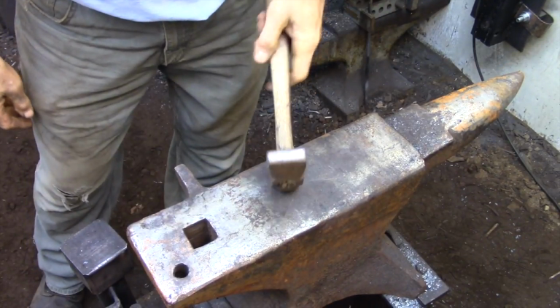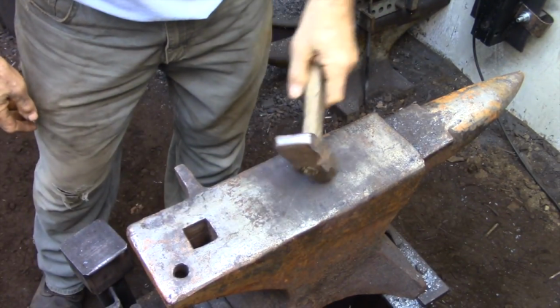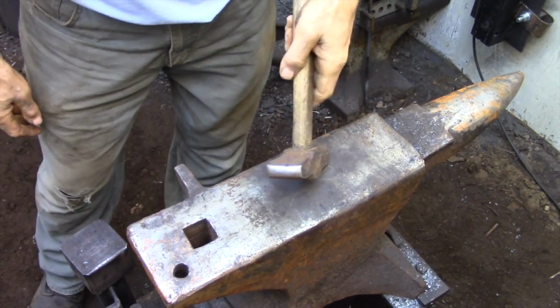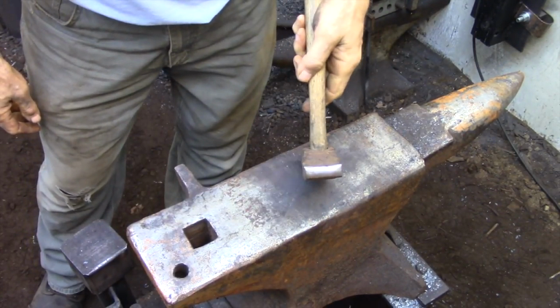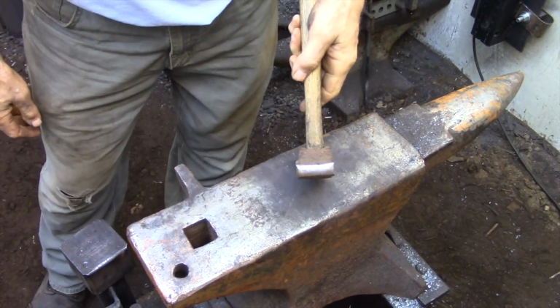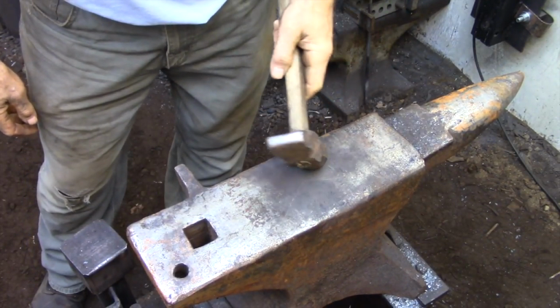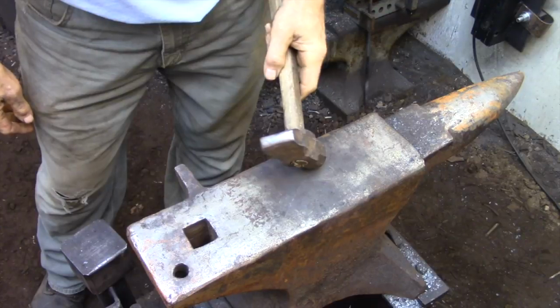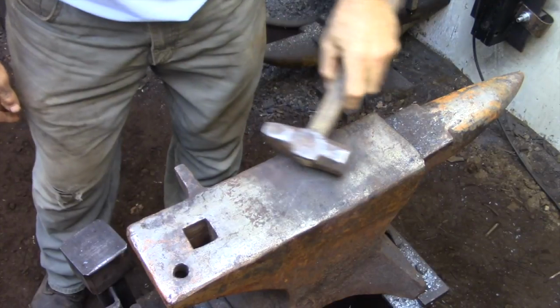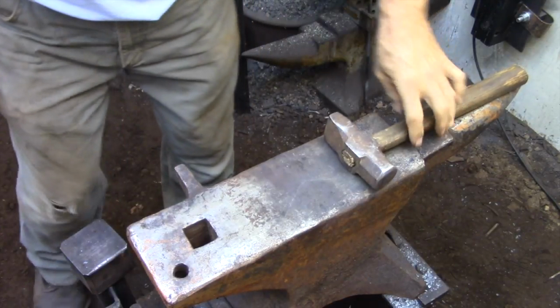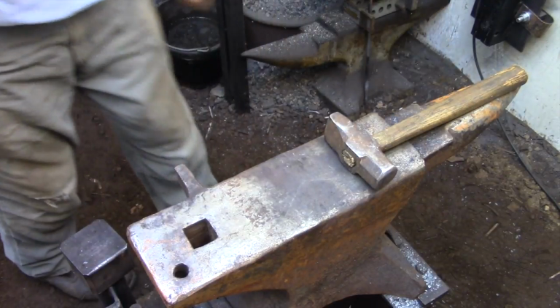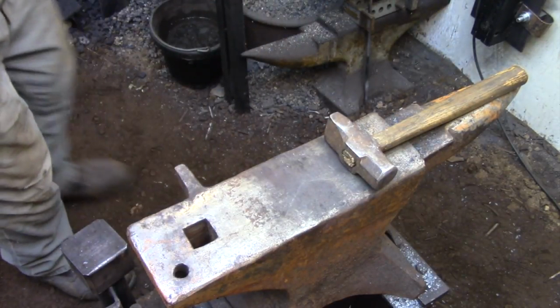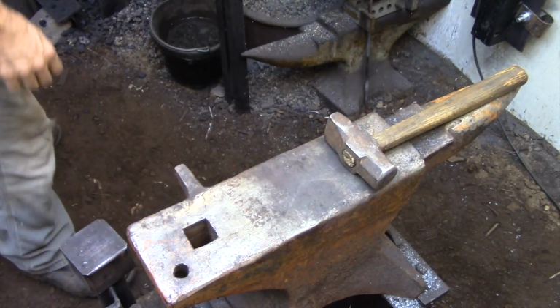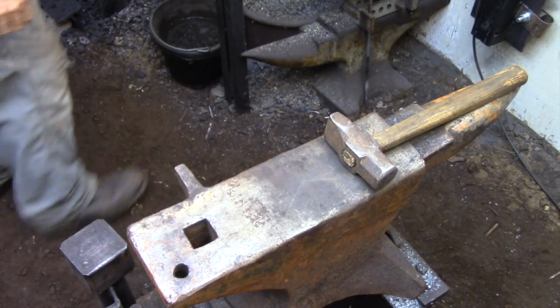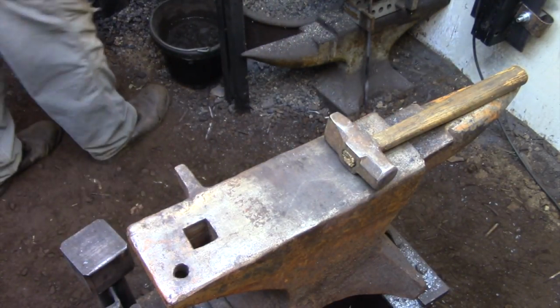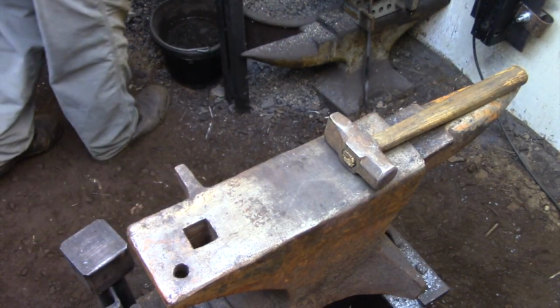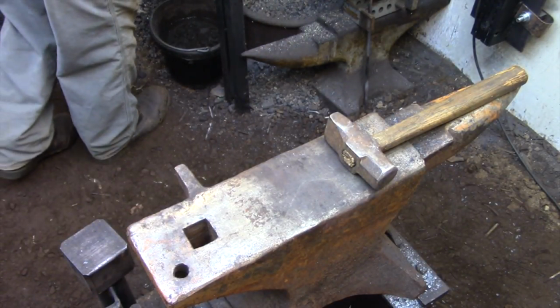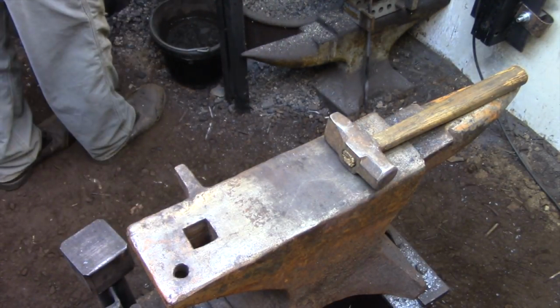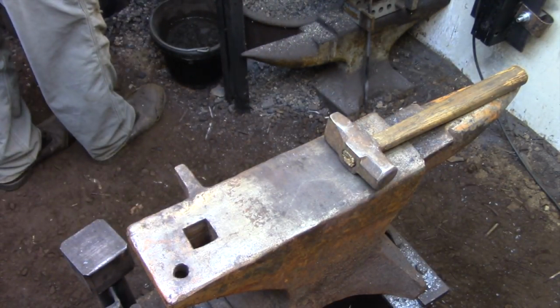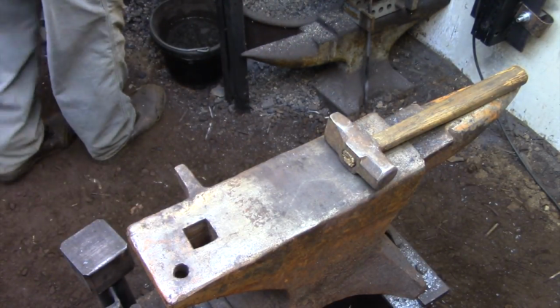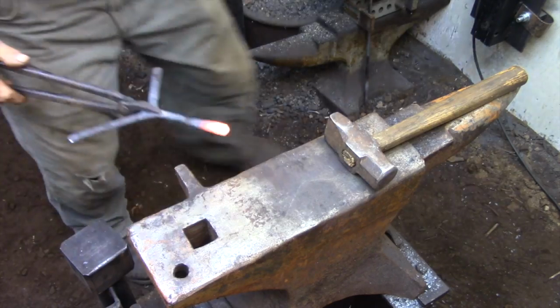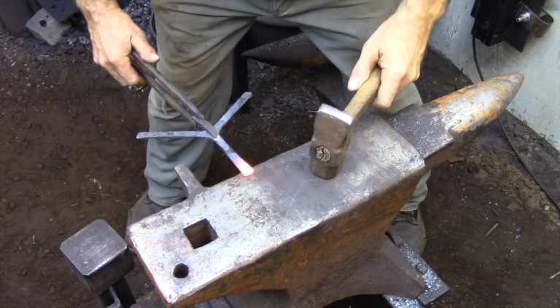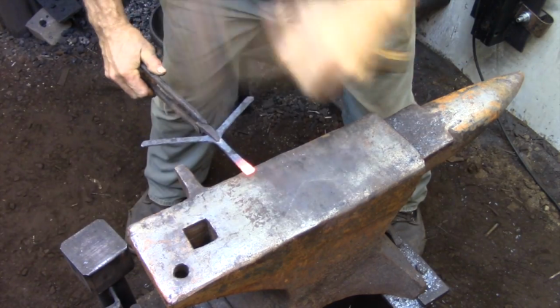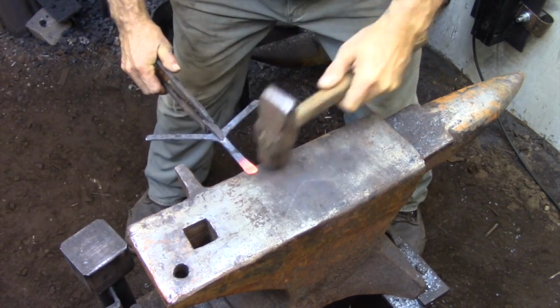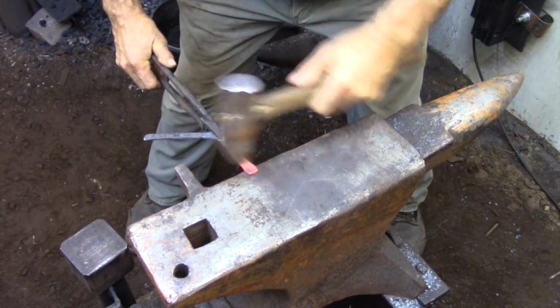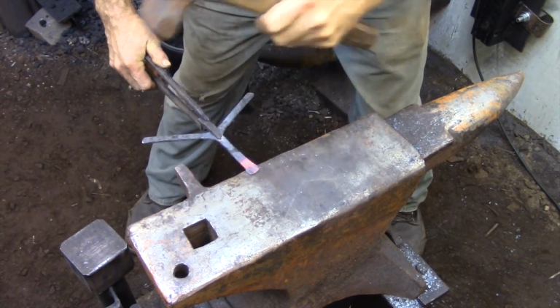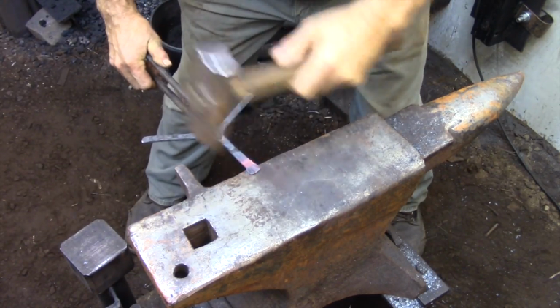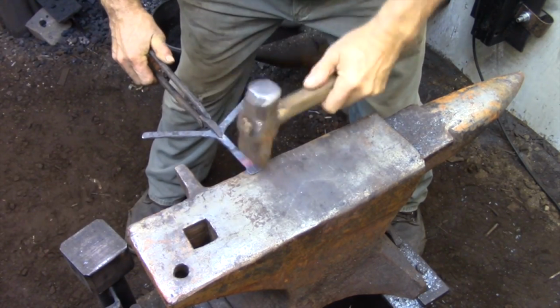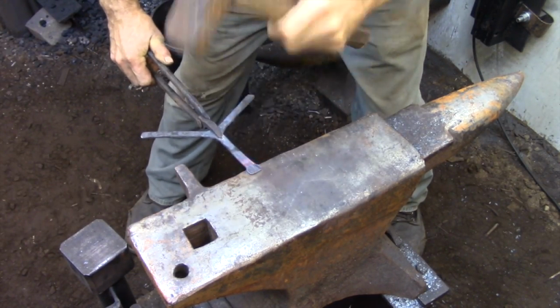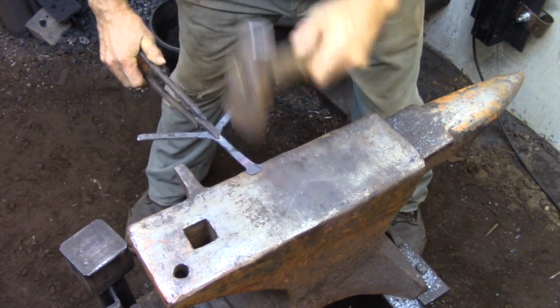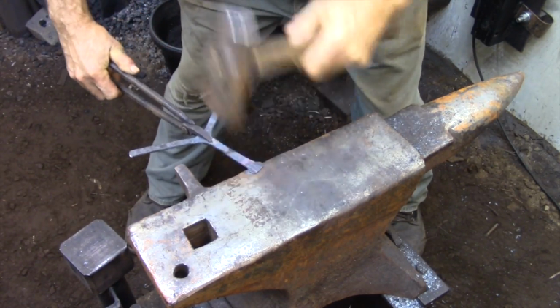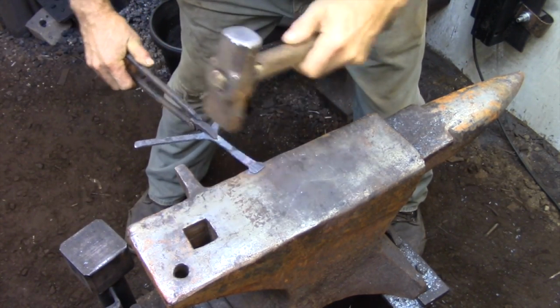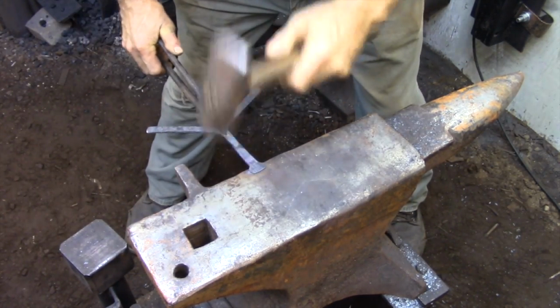I'm going to be creating a pretty simple pad detail on the end of each leg, so I'm using a cross peen that has a really broad face to it. I find that moves the metal a lot better without leaving a lot of deep hammer marks.